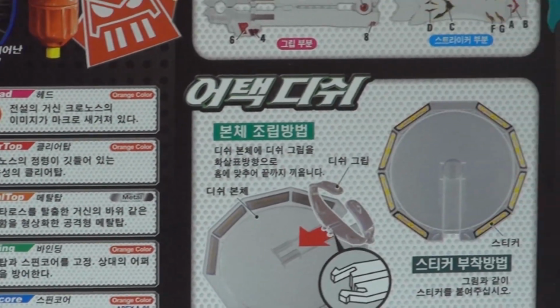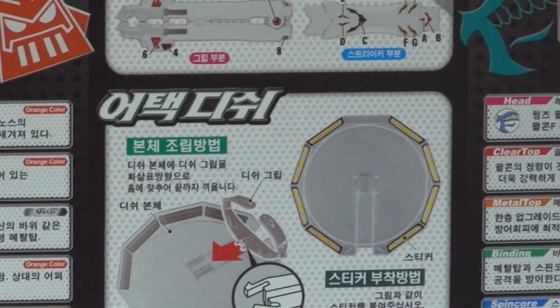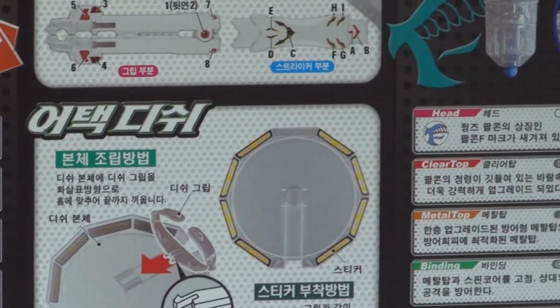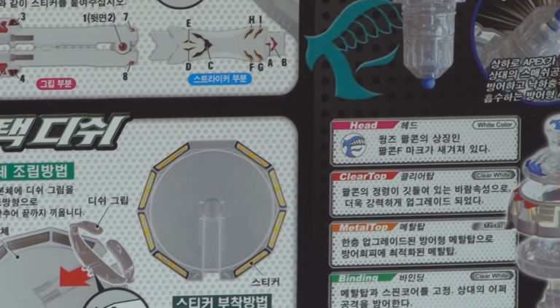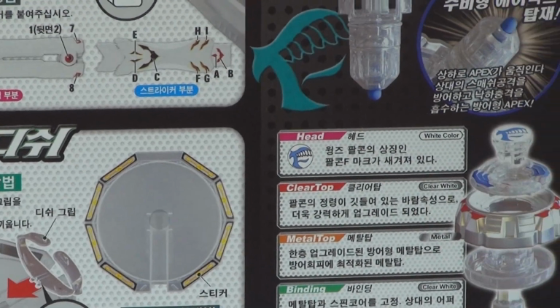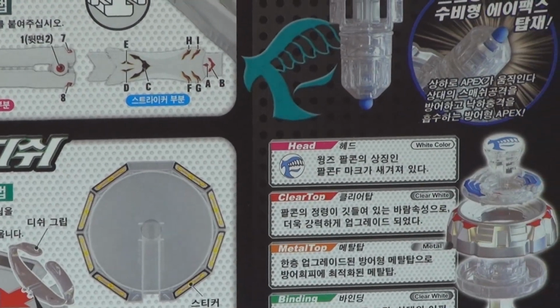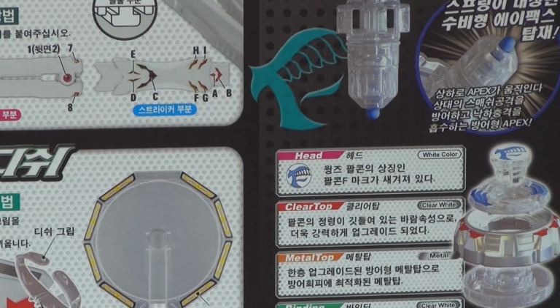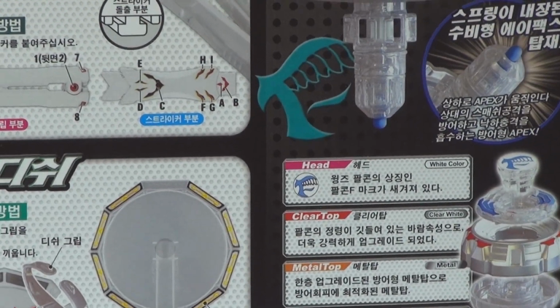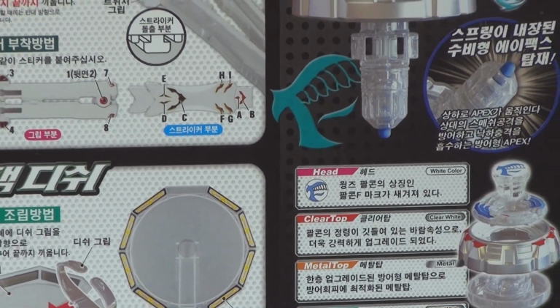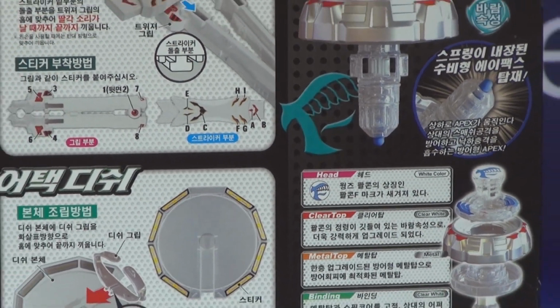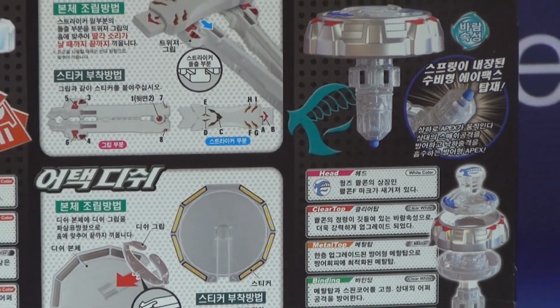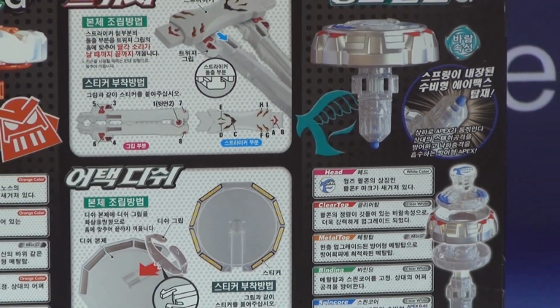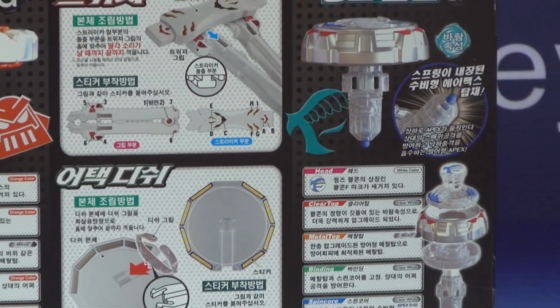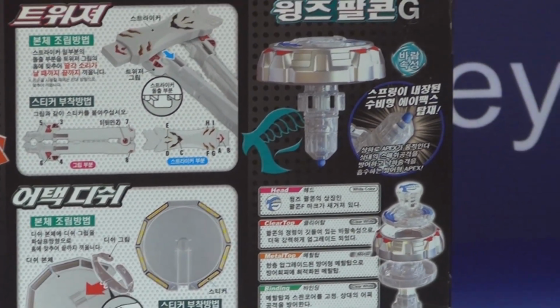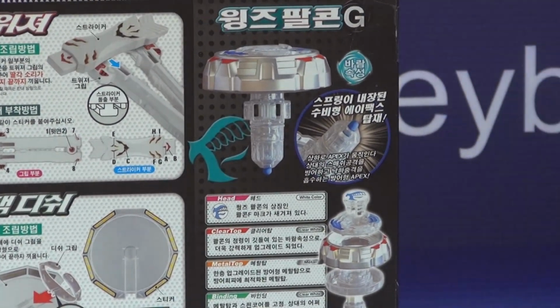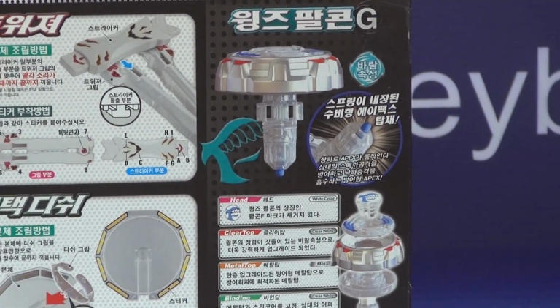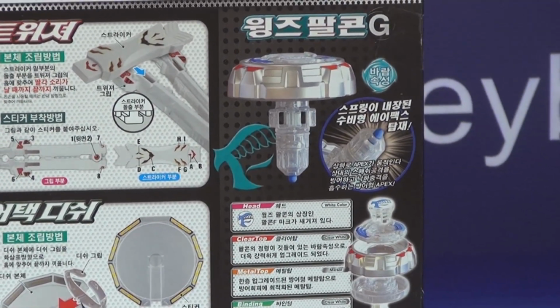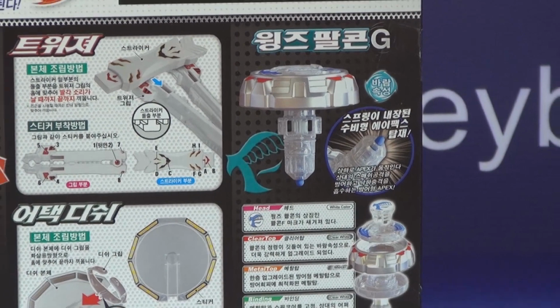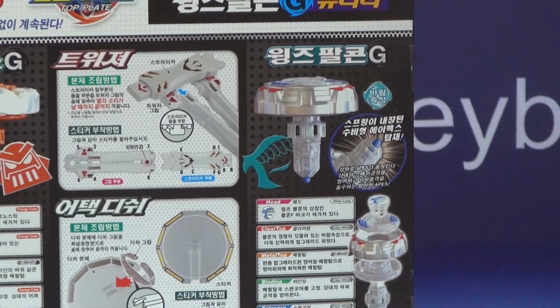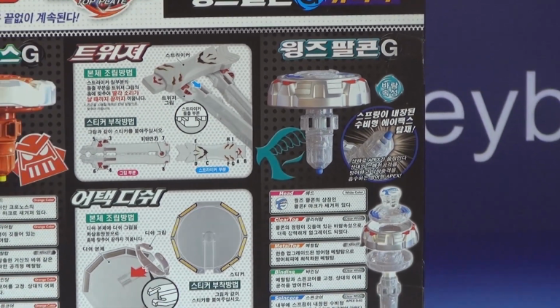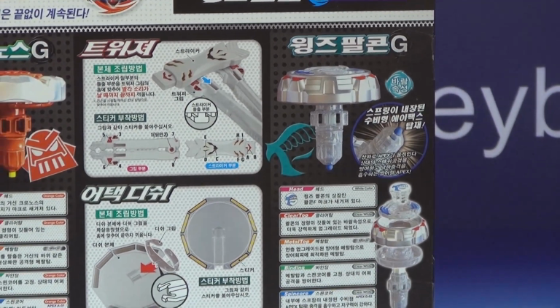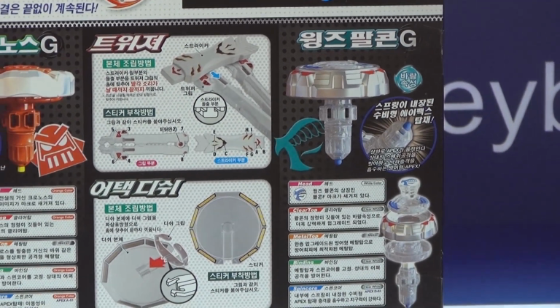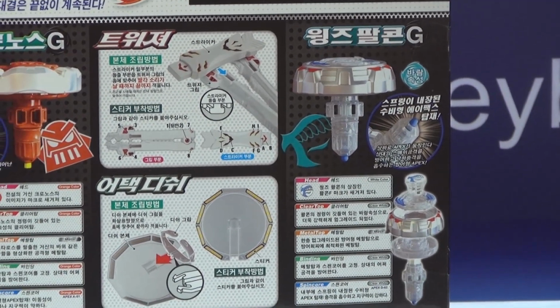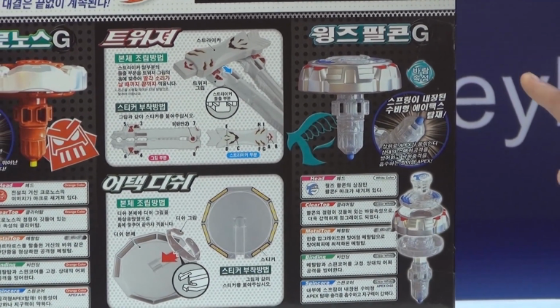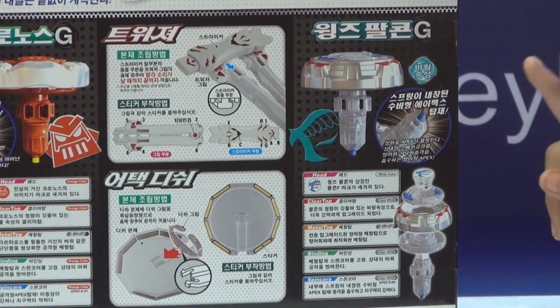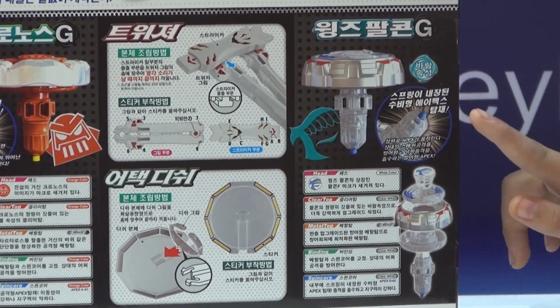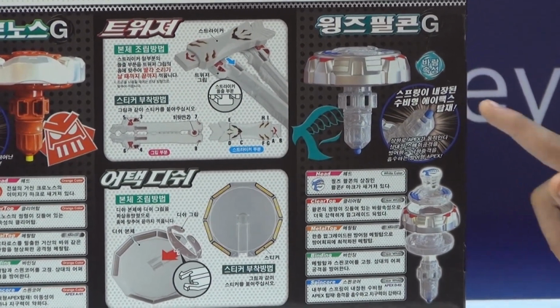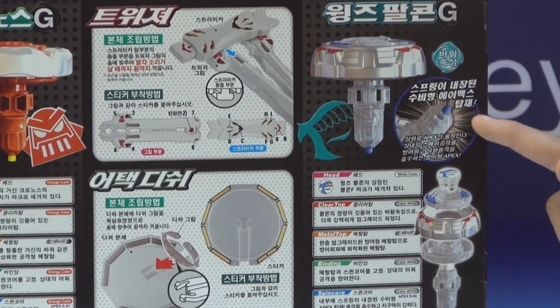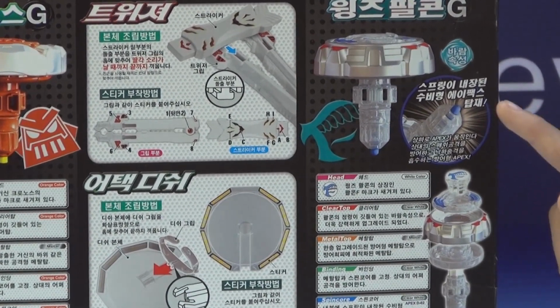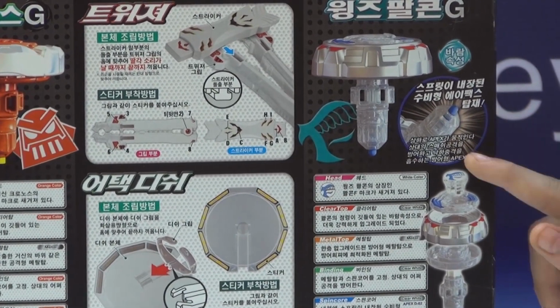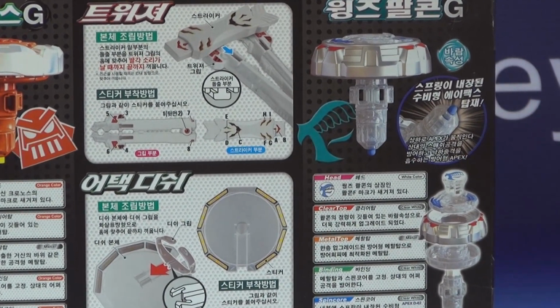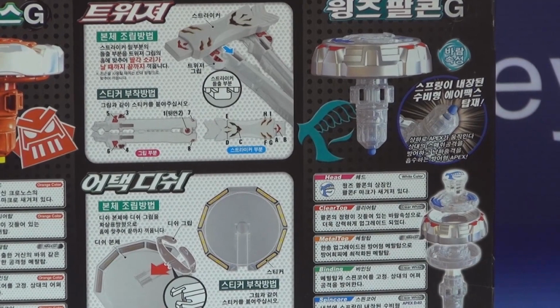Now some of these have special advanced parts. Some might have had a new part added, or some must have been changed. For this one, what changed was its performance tip, which they show right here.